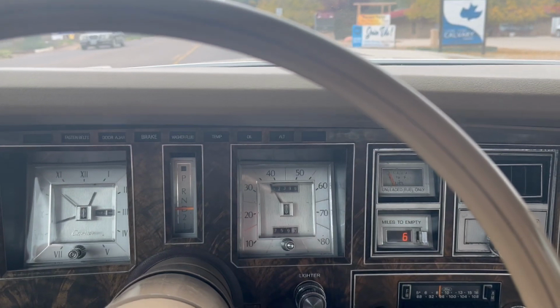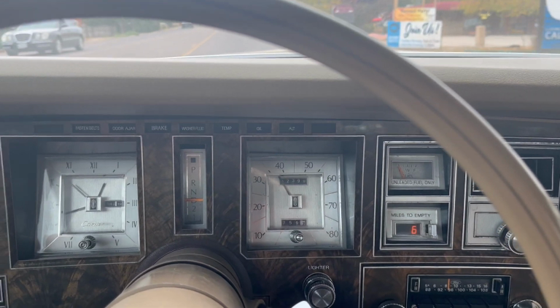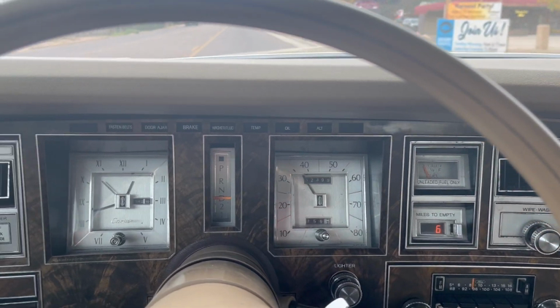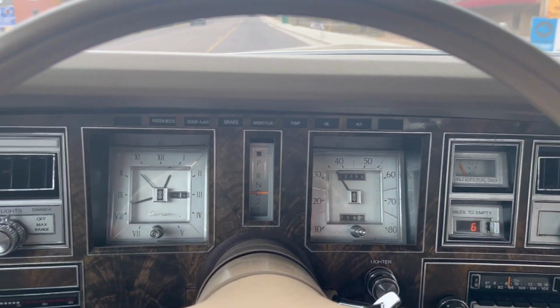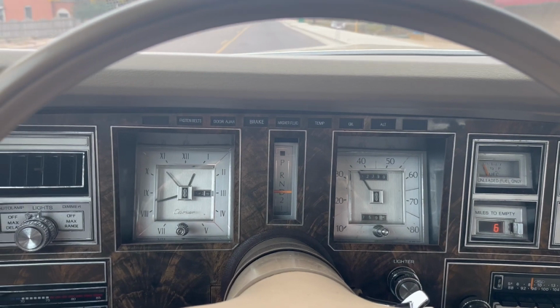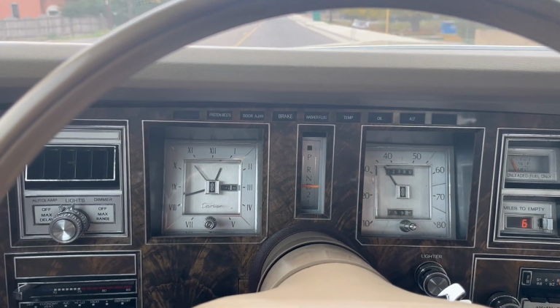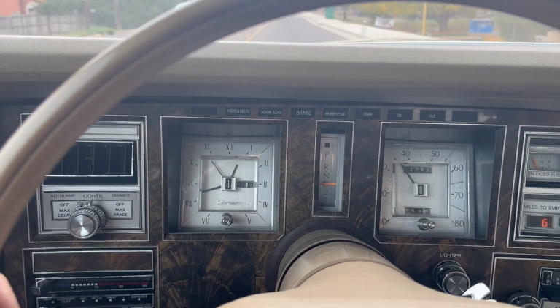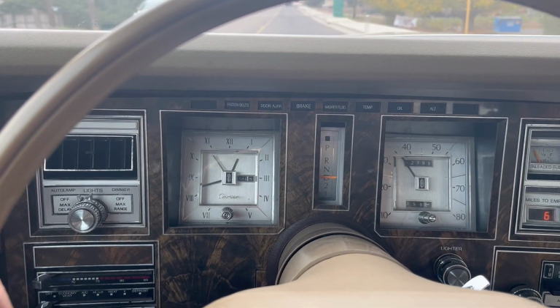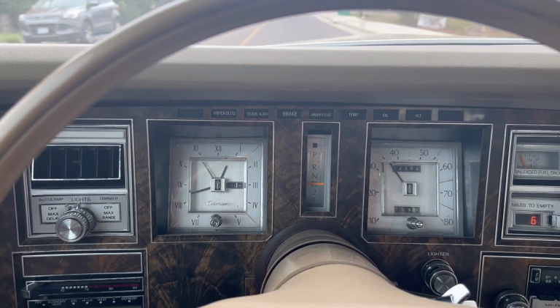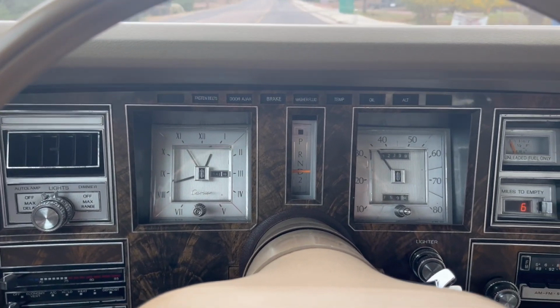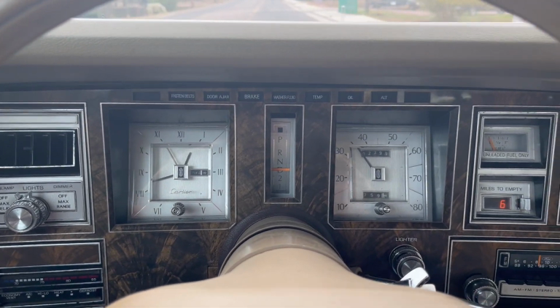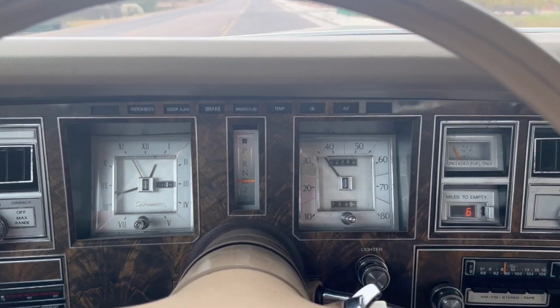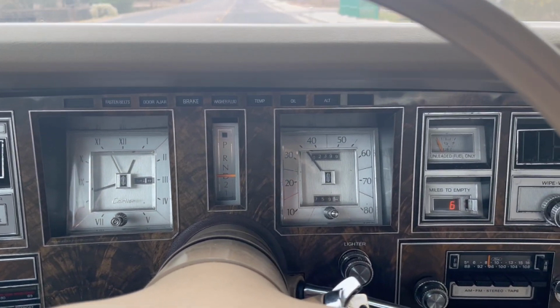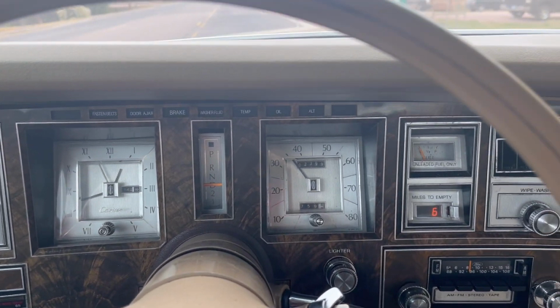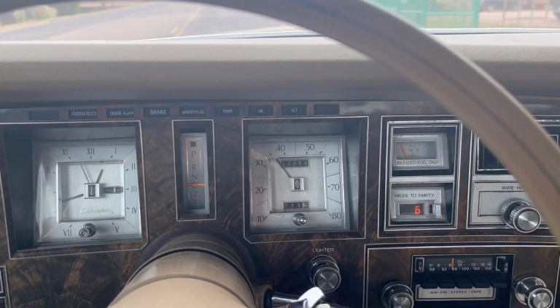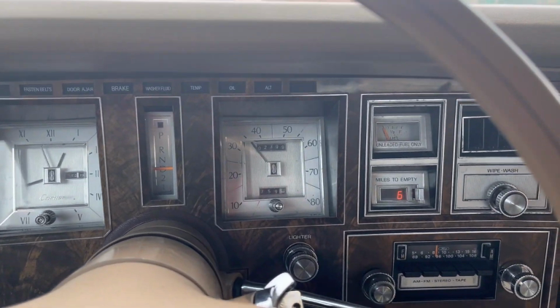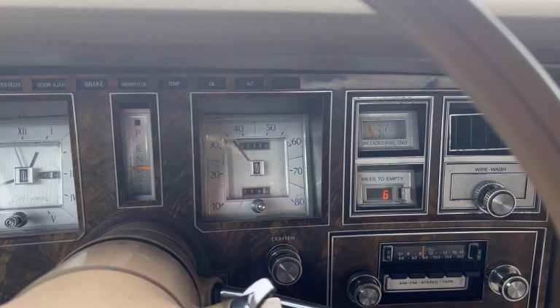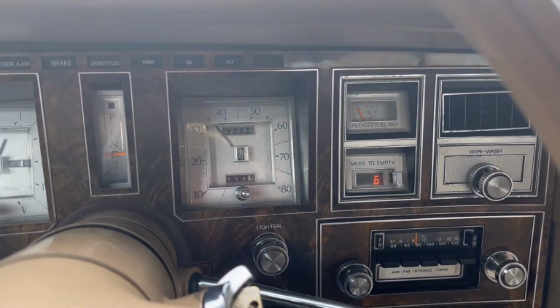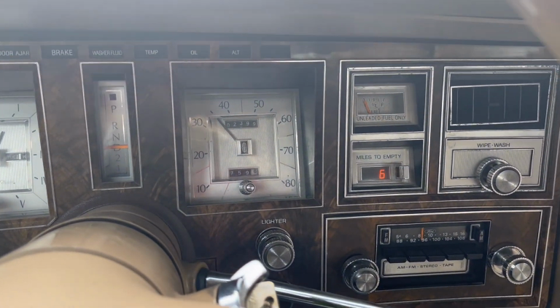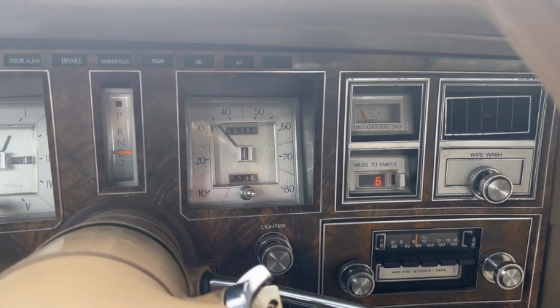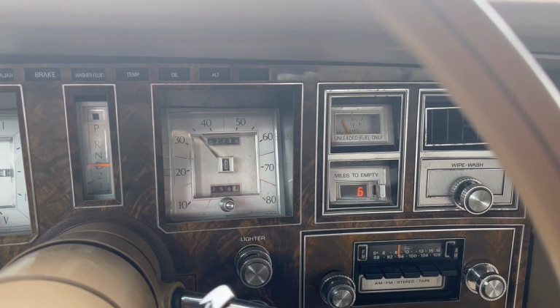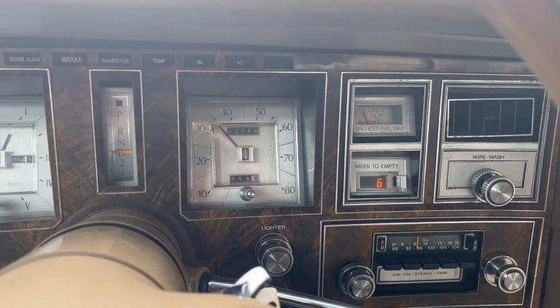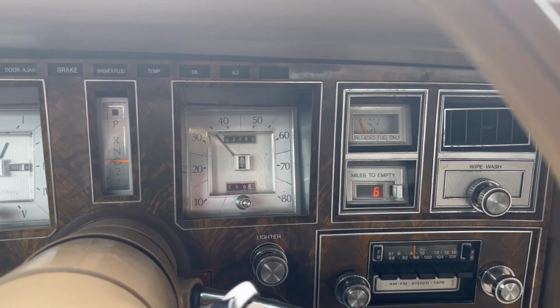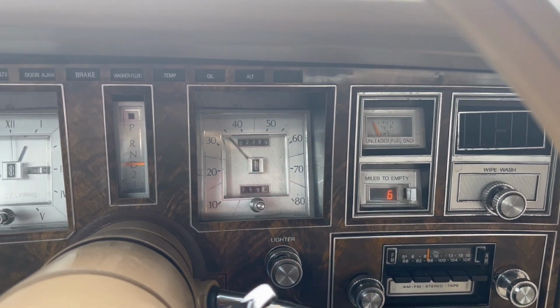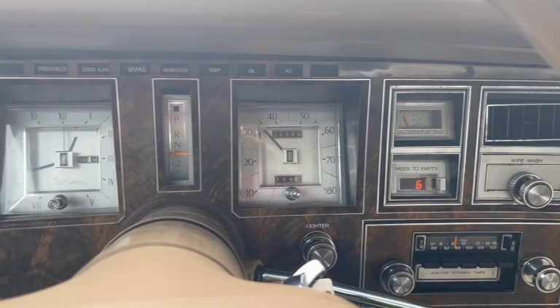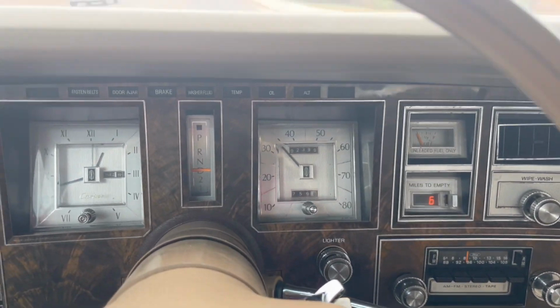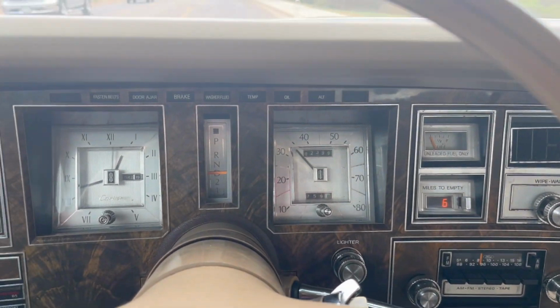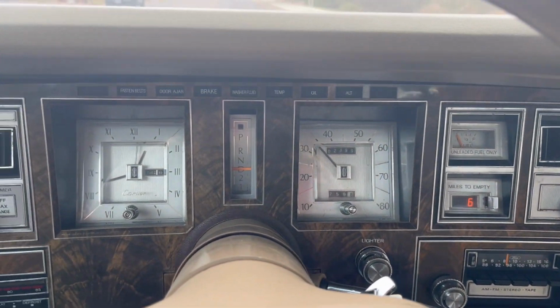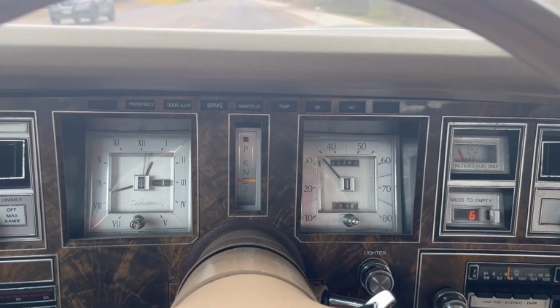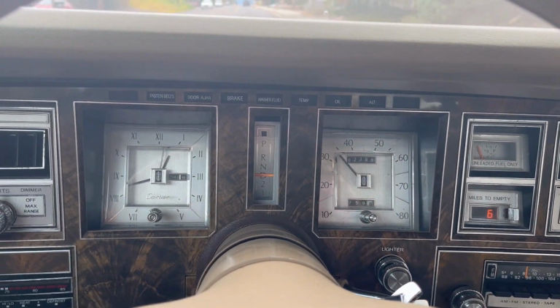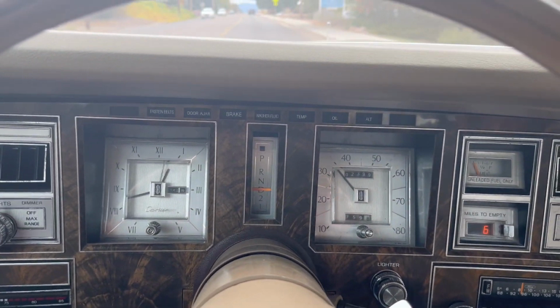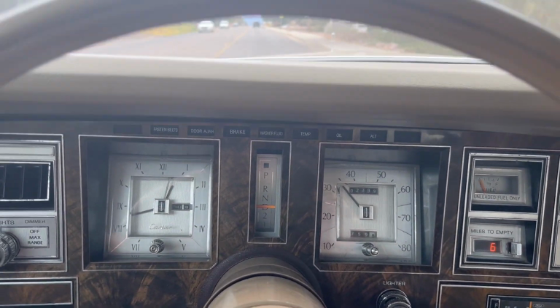All the gauges work, including the miles-to-empty — as you can tell, I better be putting some gas in this car pretty soon.